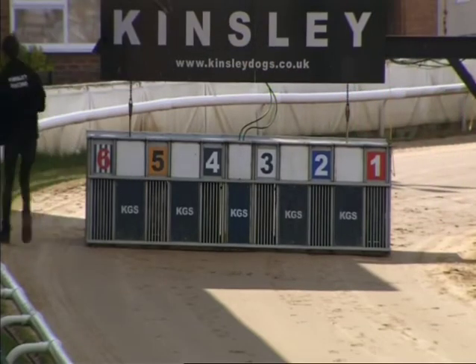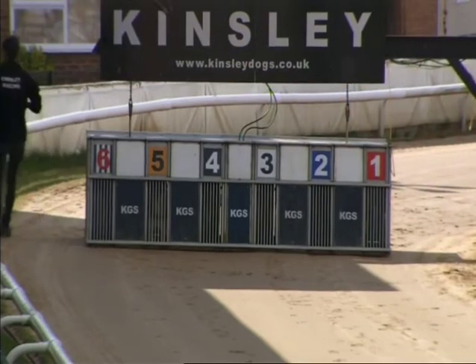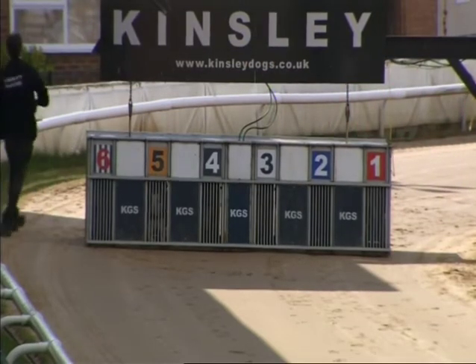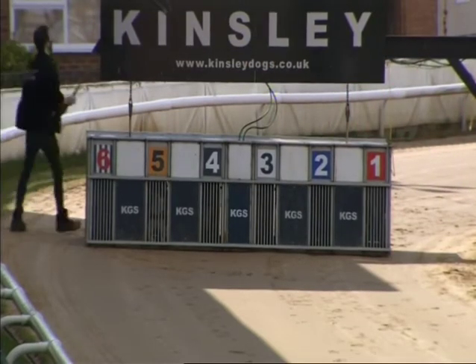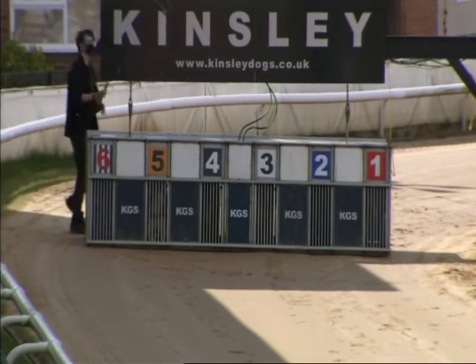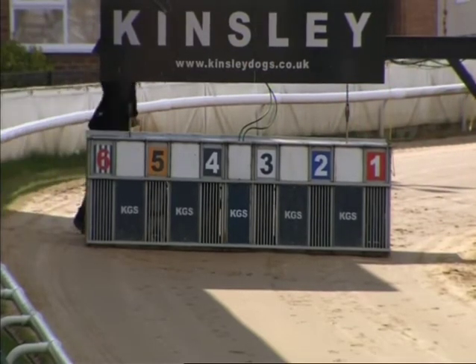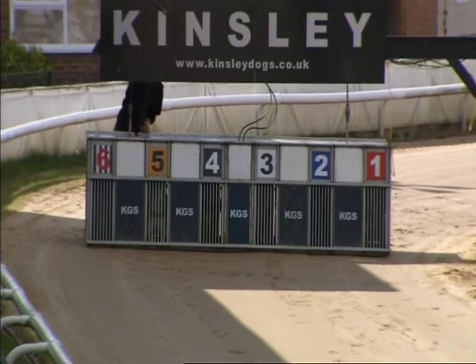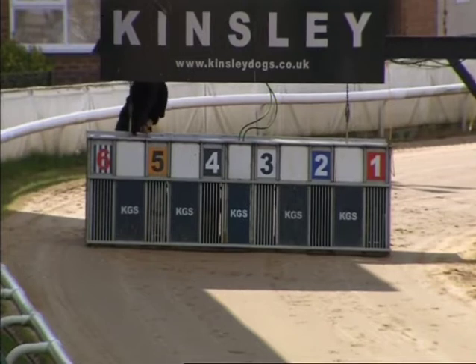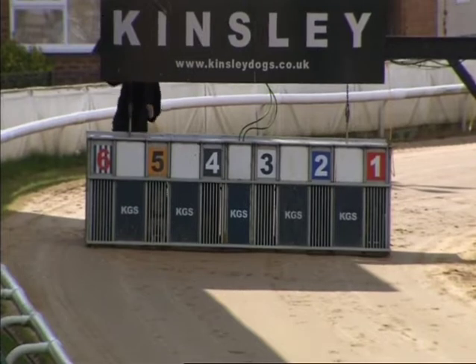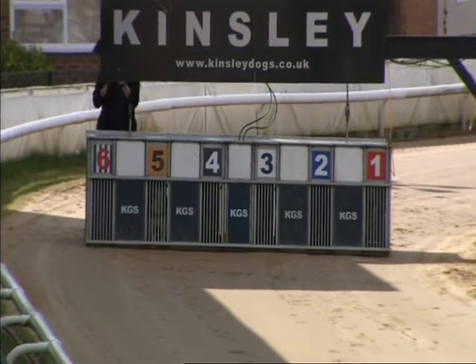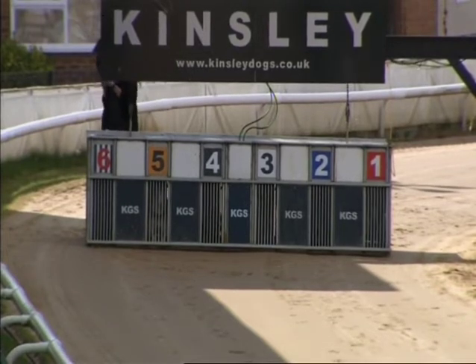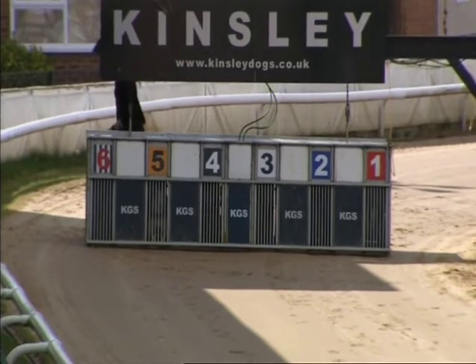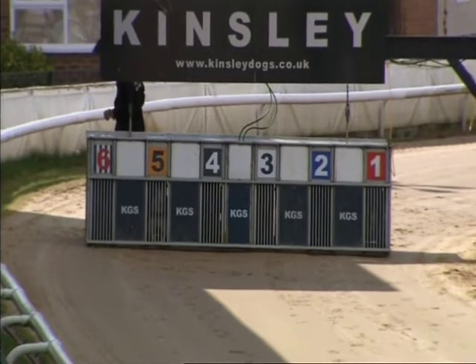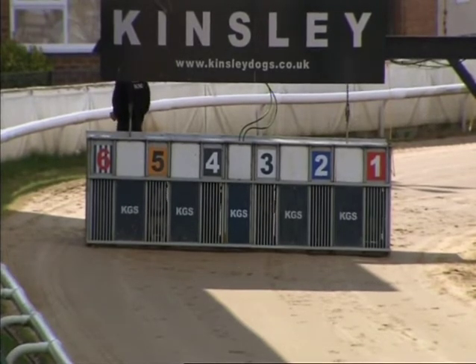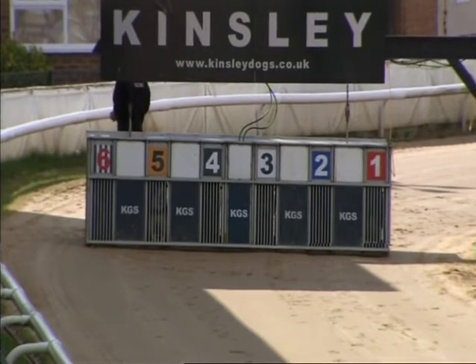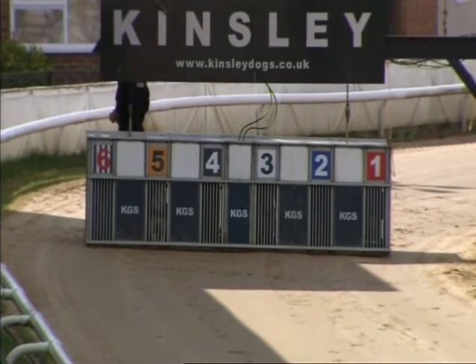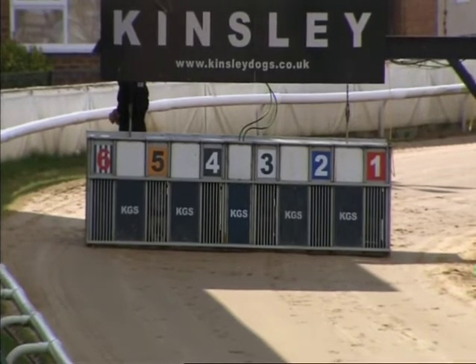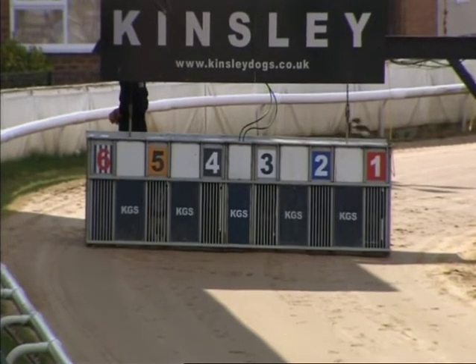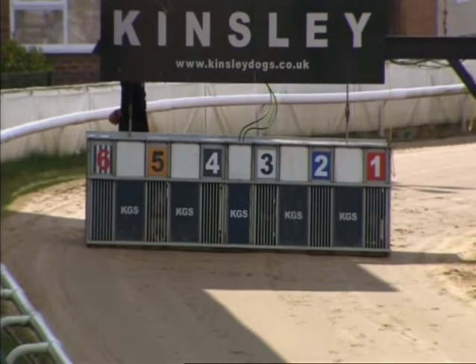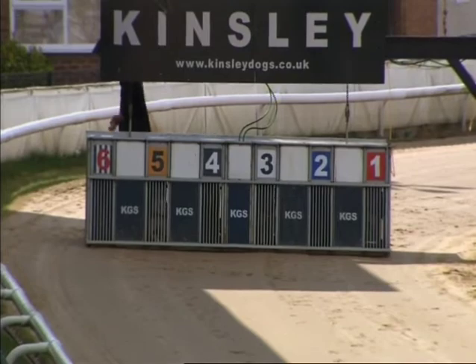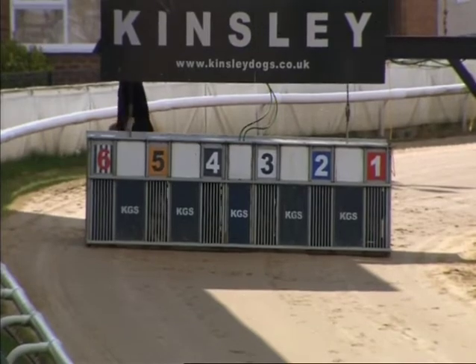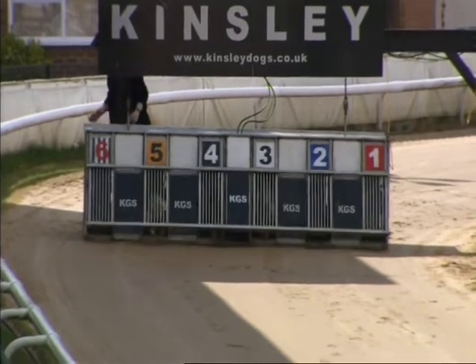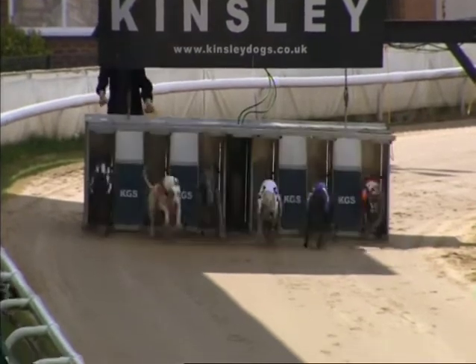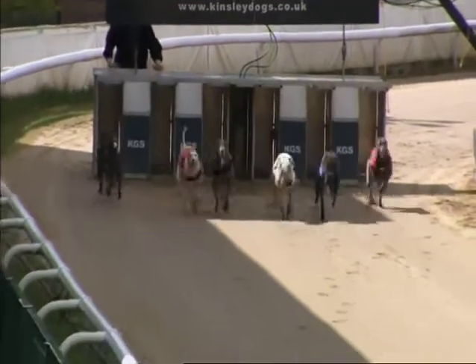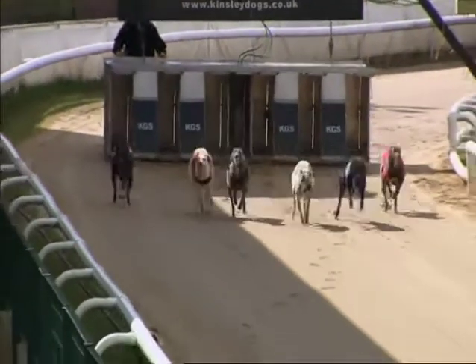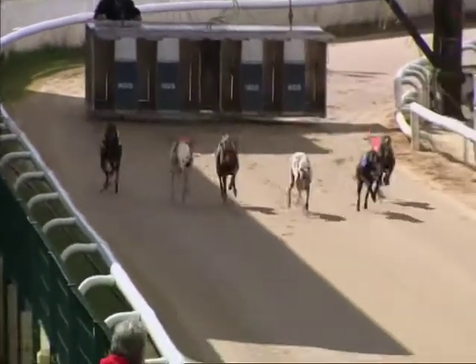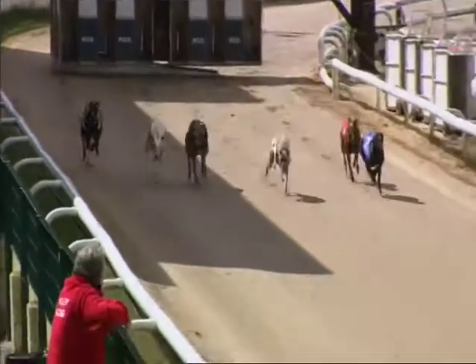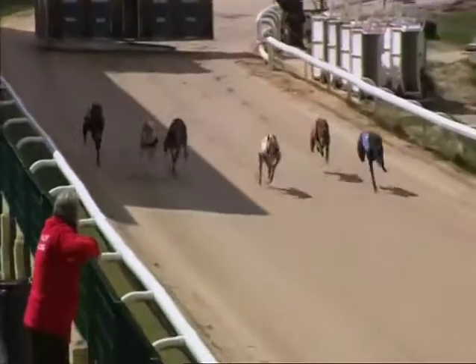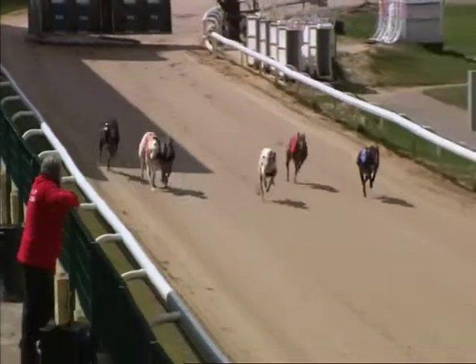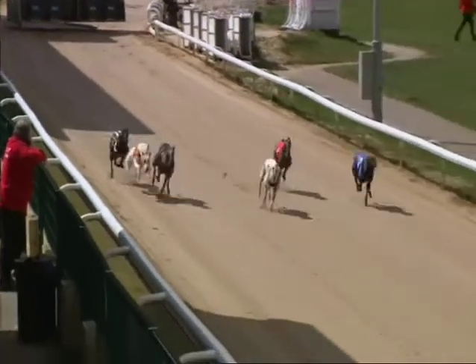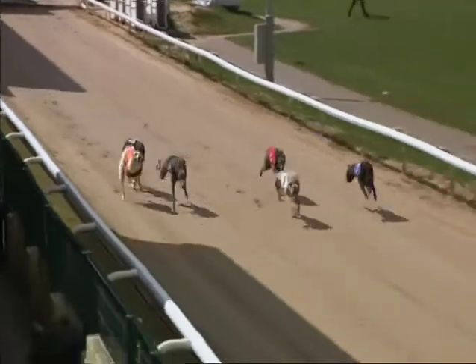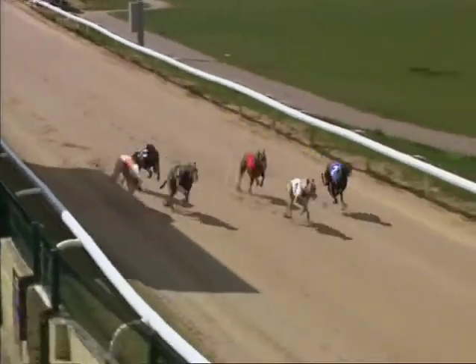Static gives the all clear then for race 11. Here comes the hare. Out and racing then — away they go. 3, 2, 4, 5.